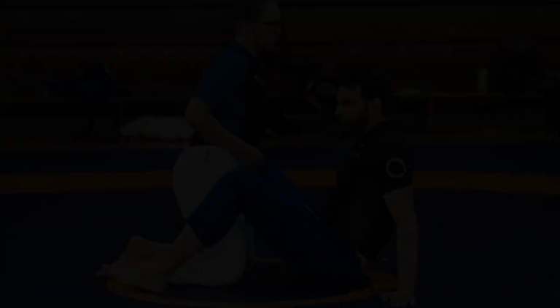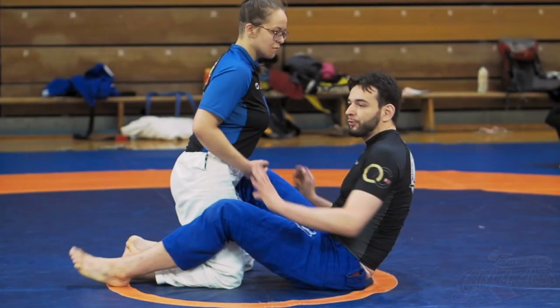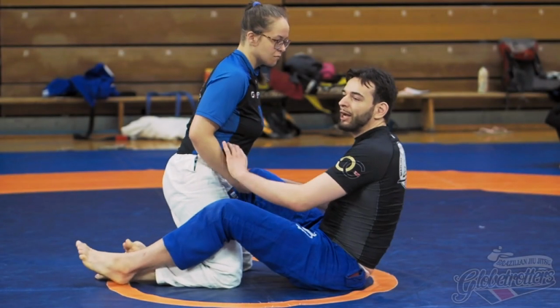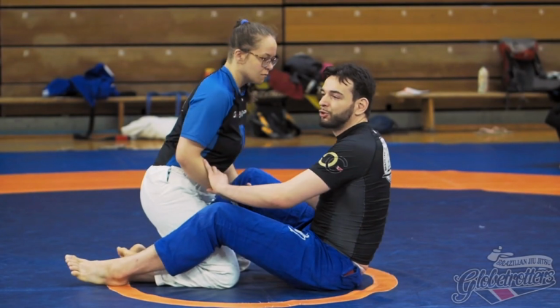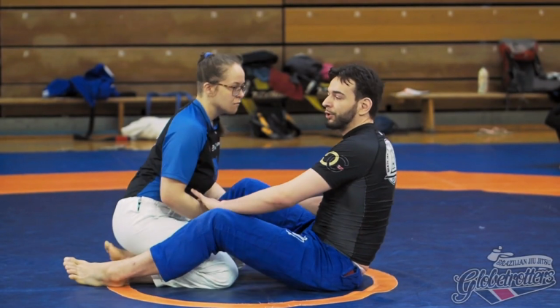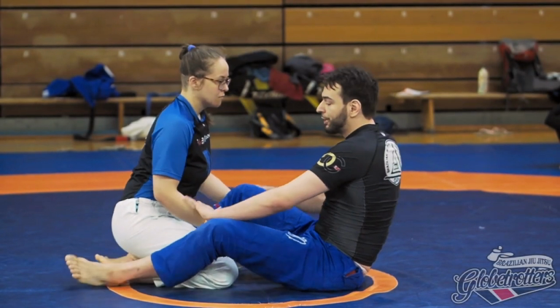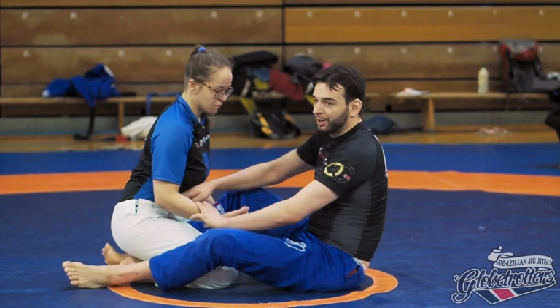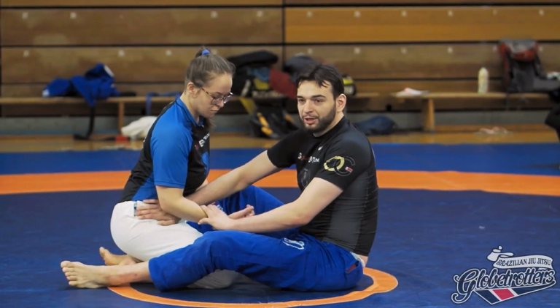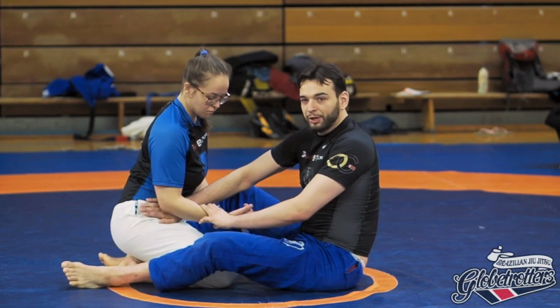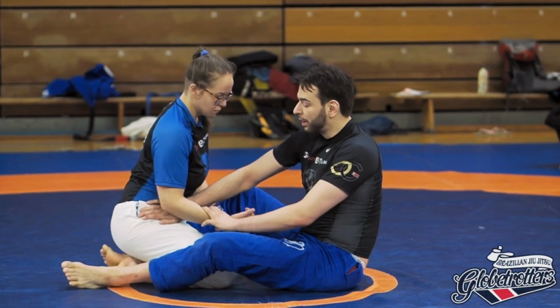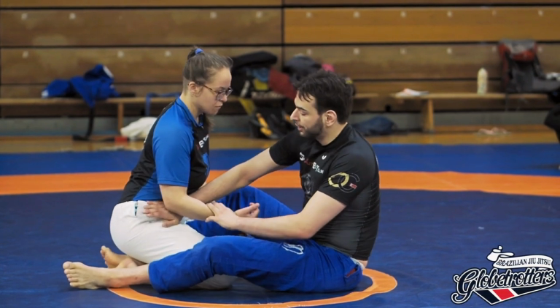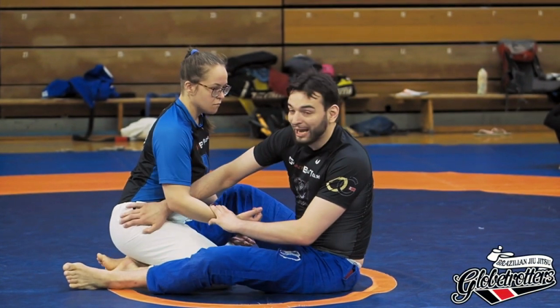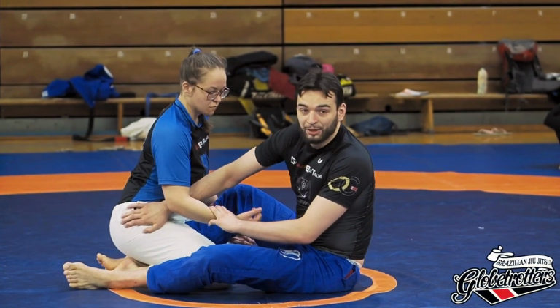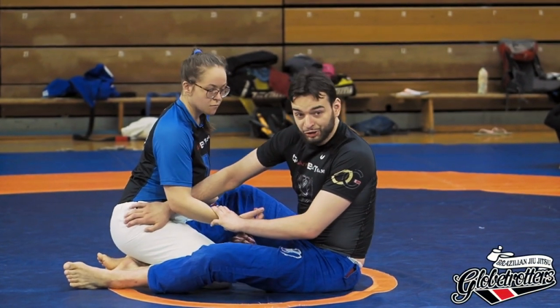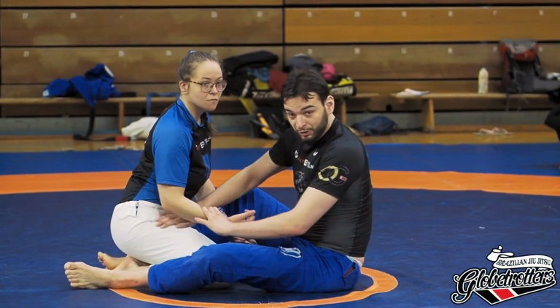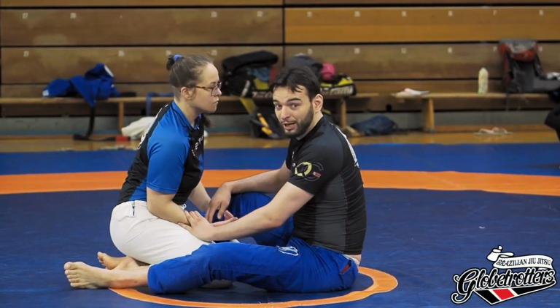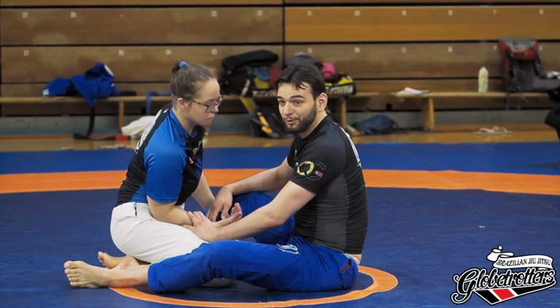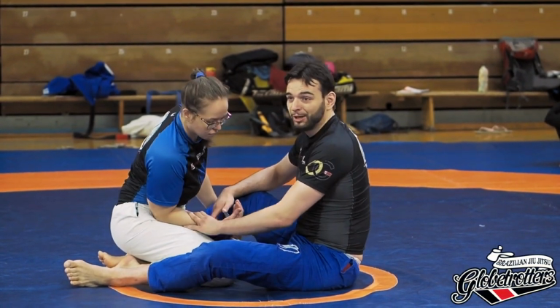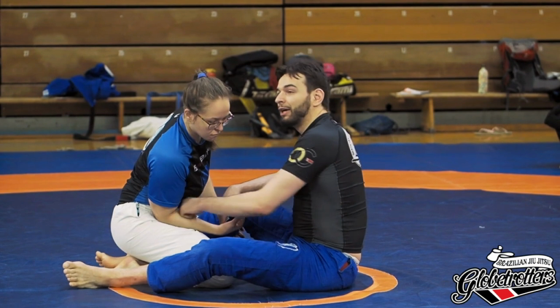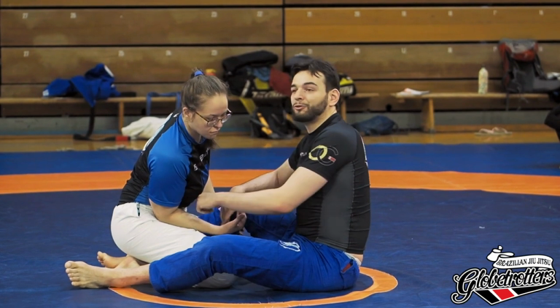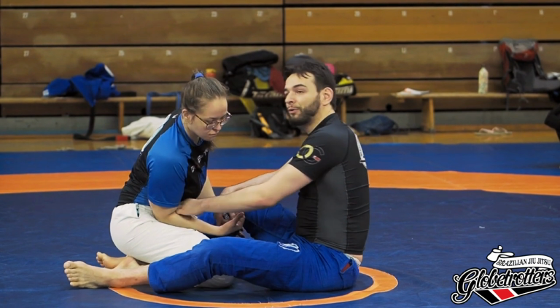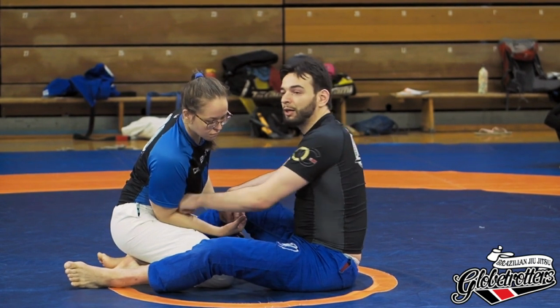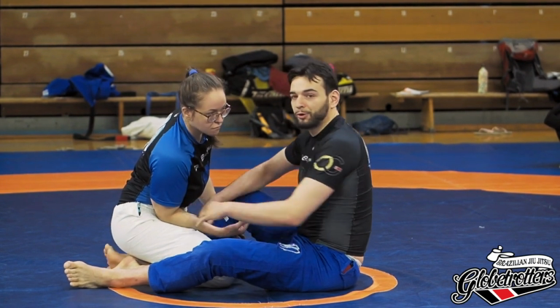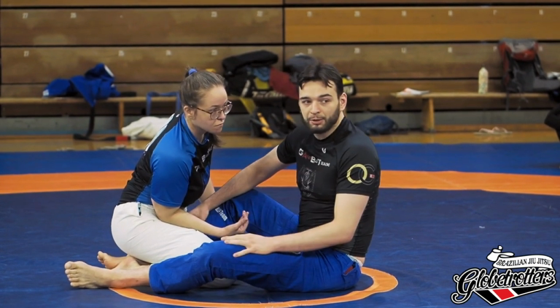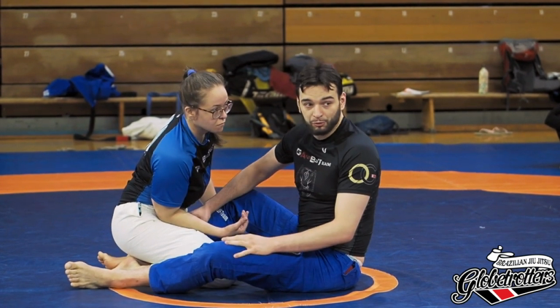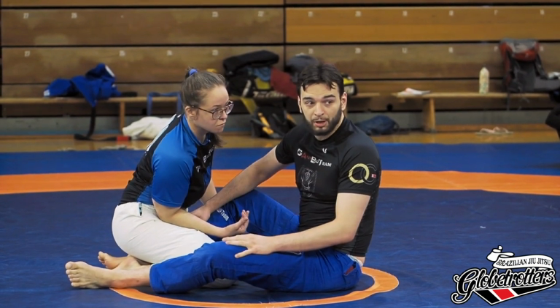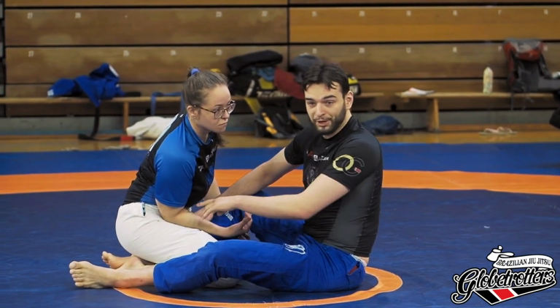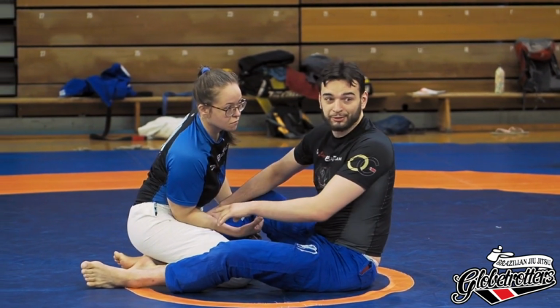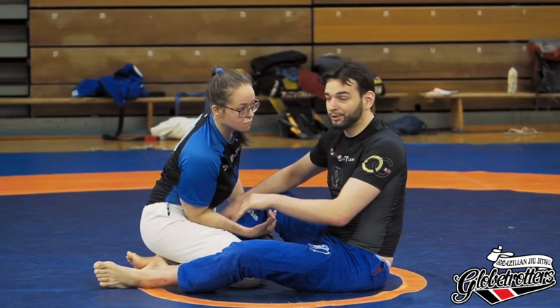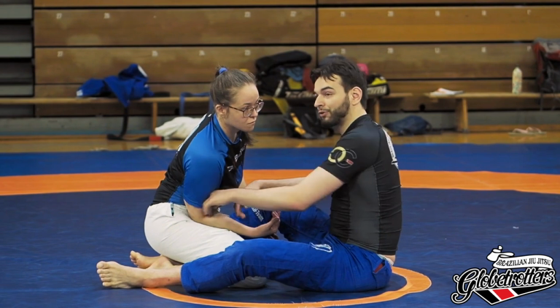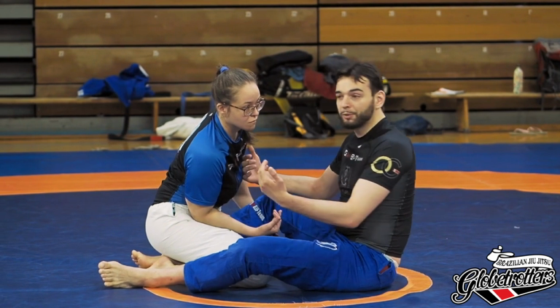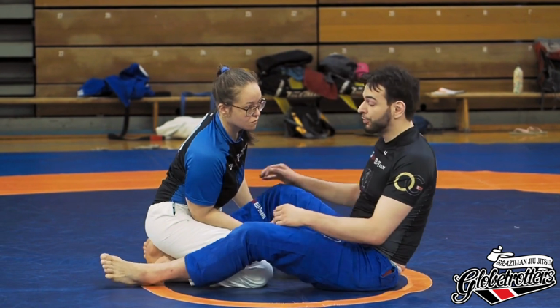First of all, where is a good underhook? I don't think a good underhook from half-guard is to be had when she sits and closes her elbow. If I try that for a while, I'm gonna fail miserably. I'm gonna pay for that, because I'm open and out of position.